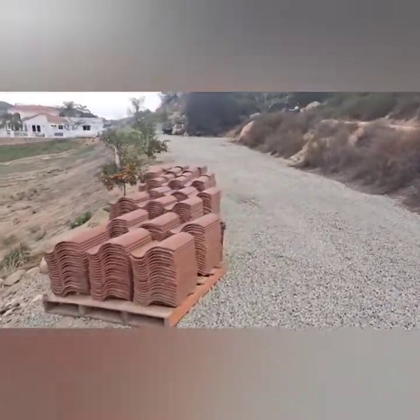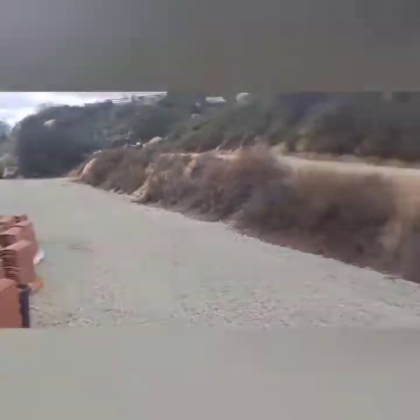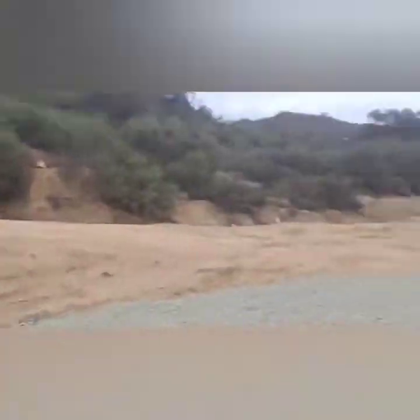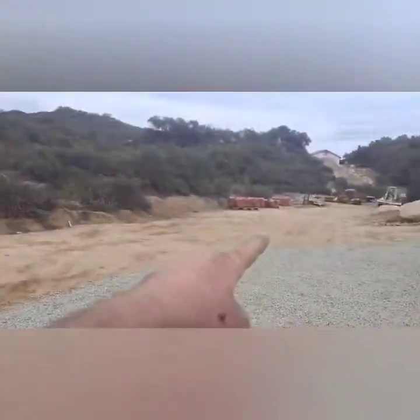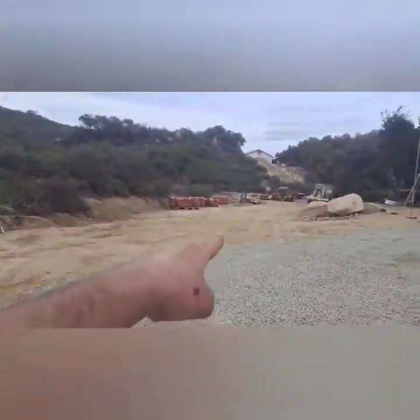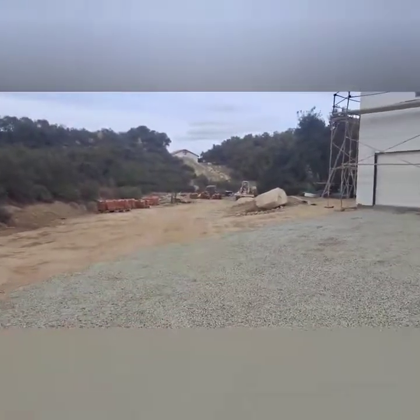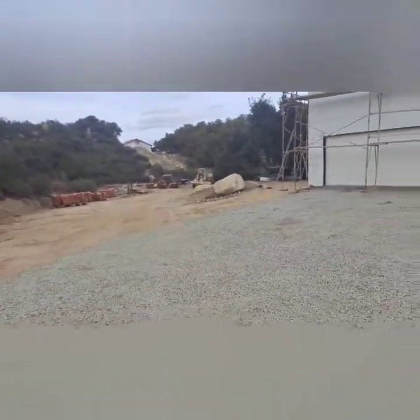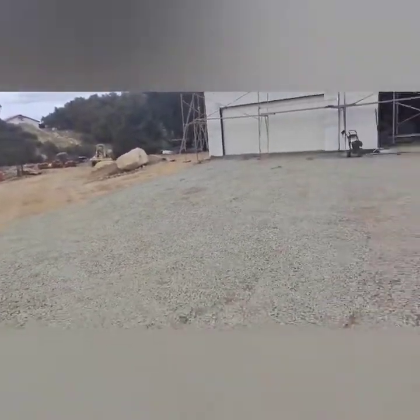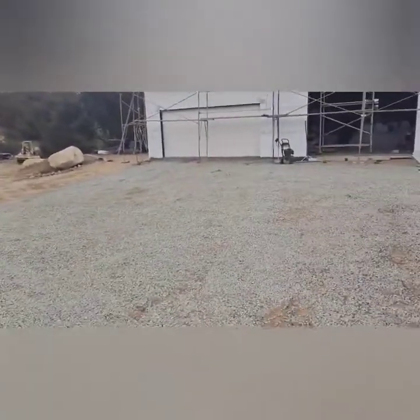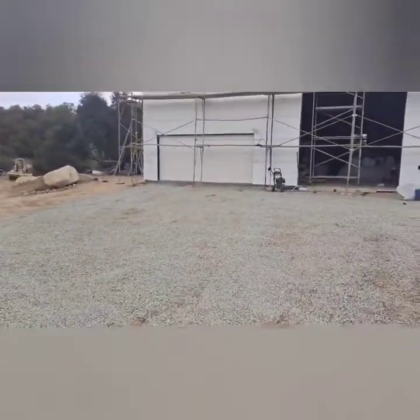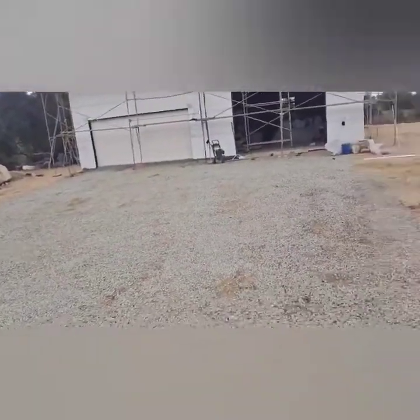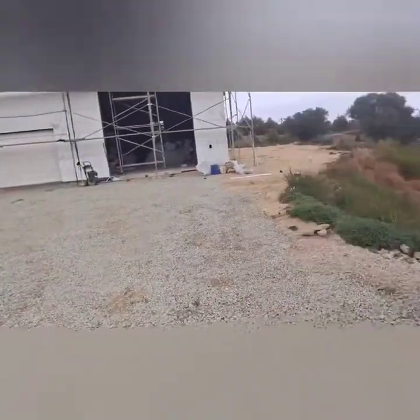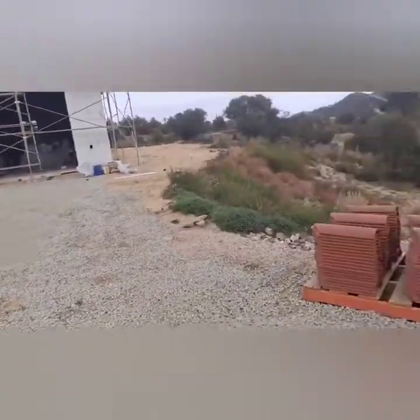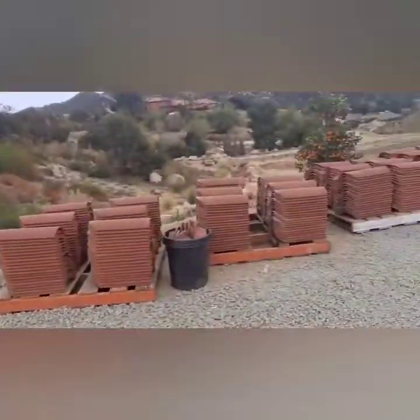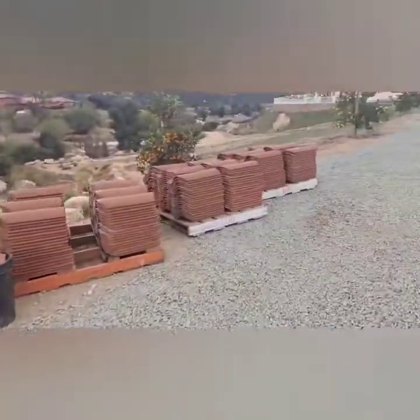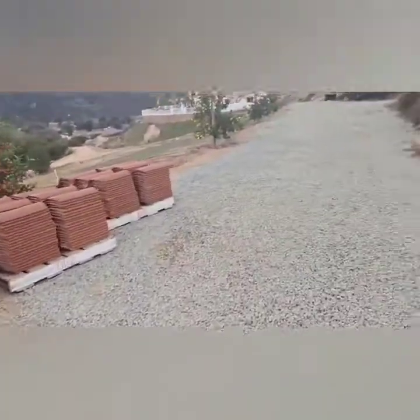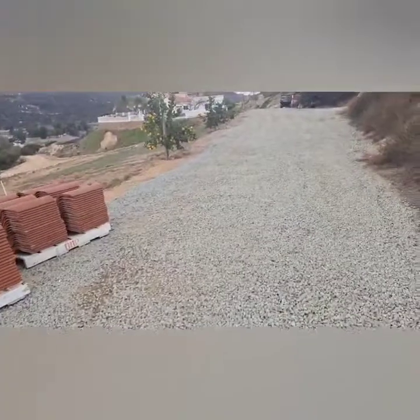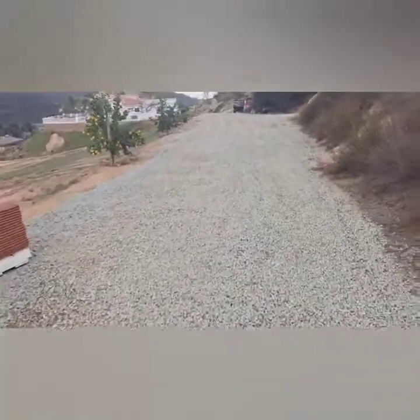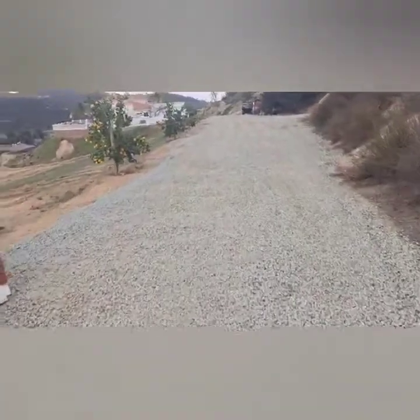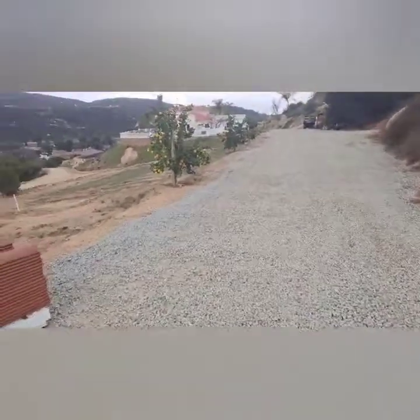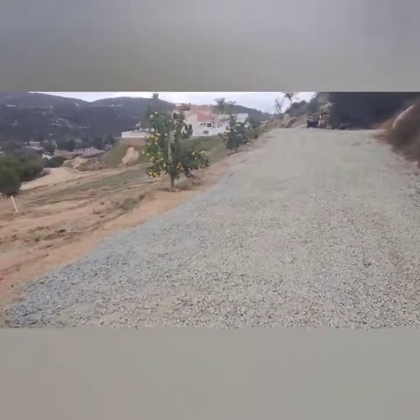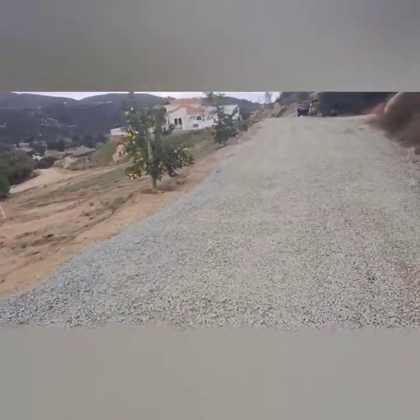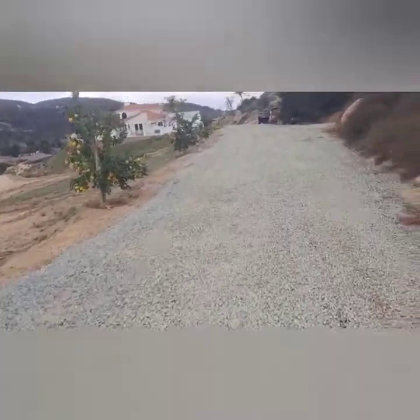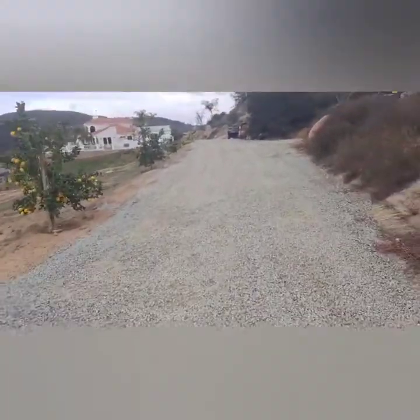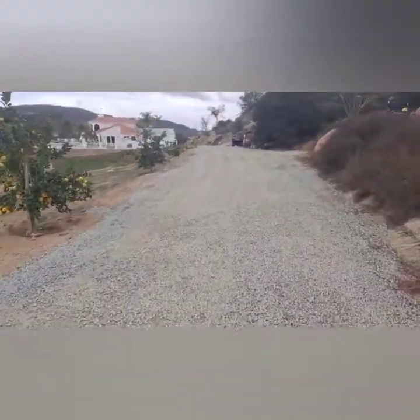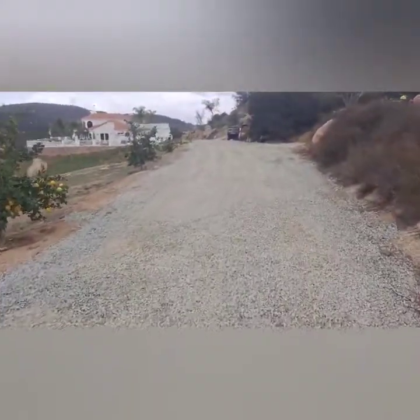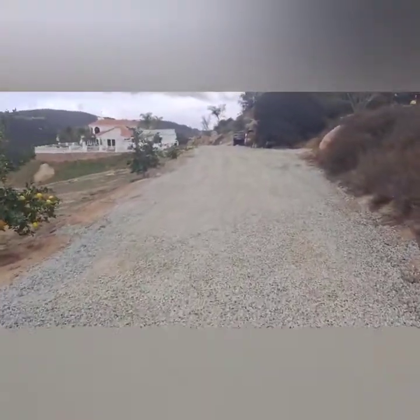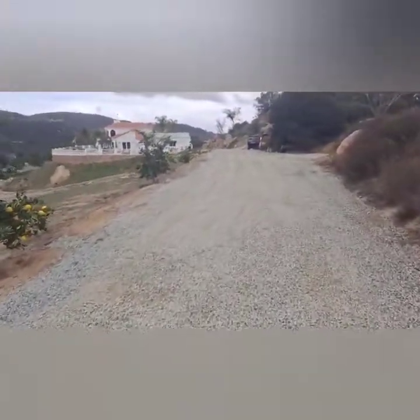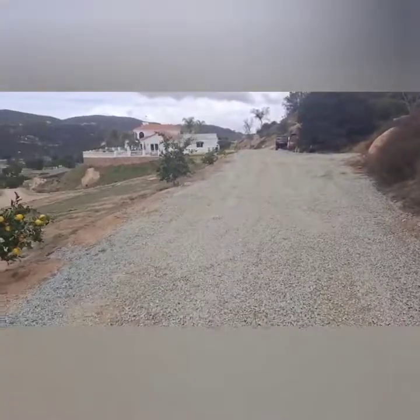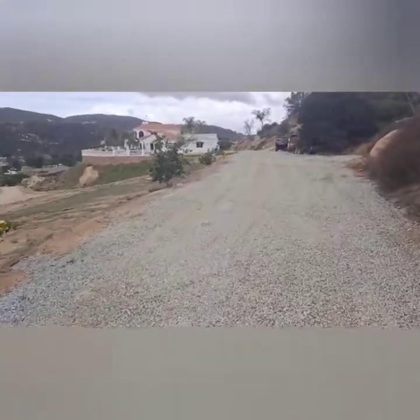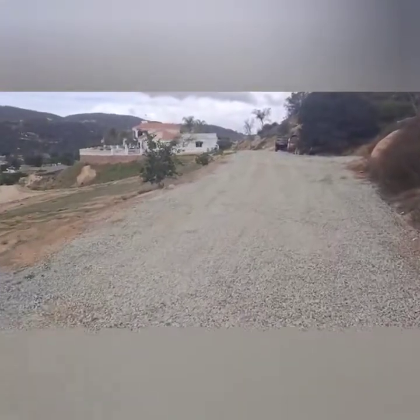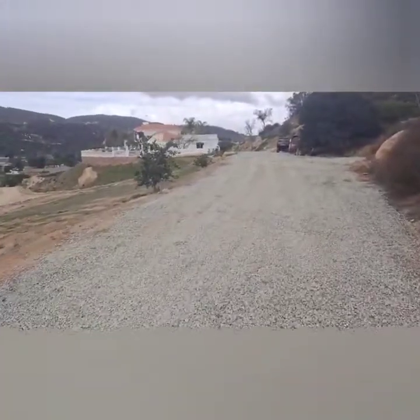I think they would have let me go with this DG, but it was a little questionable. And also when it was wet, this was getting really sloppy. So I had graveled this before, but I added a bunch of gravel.